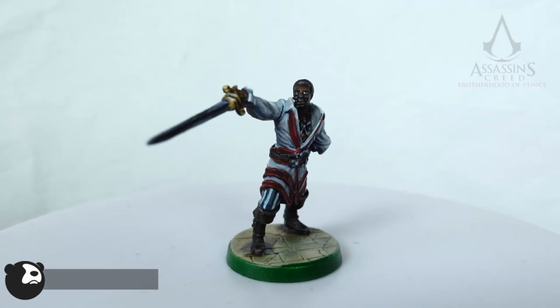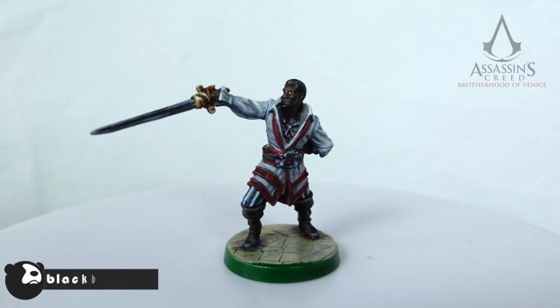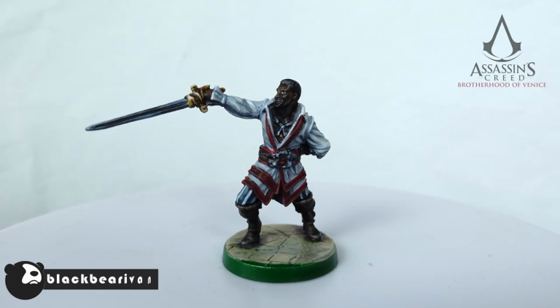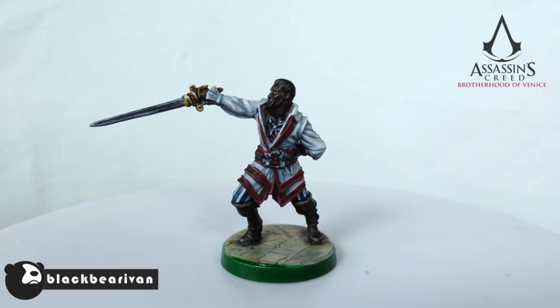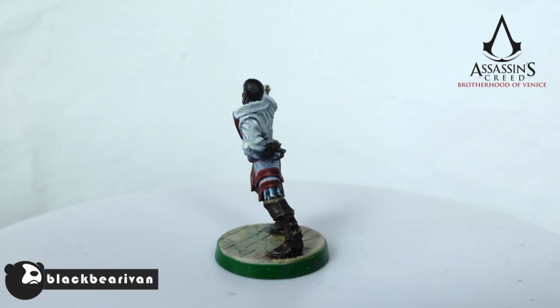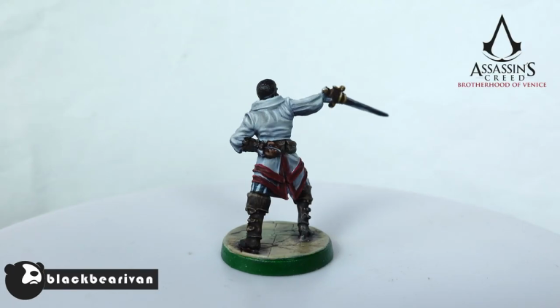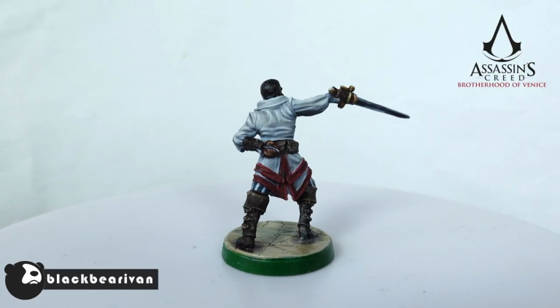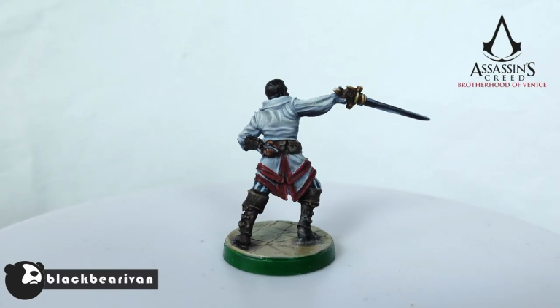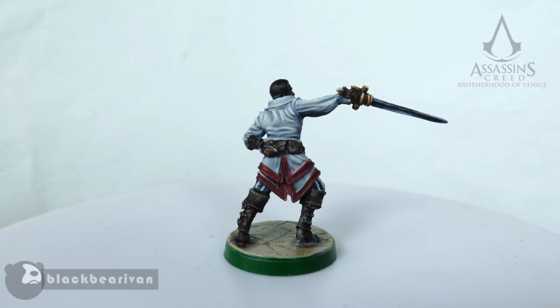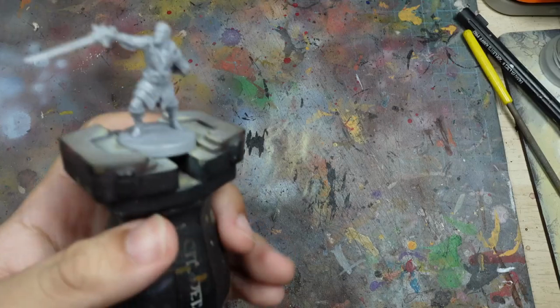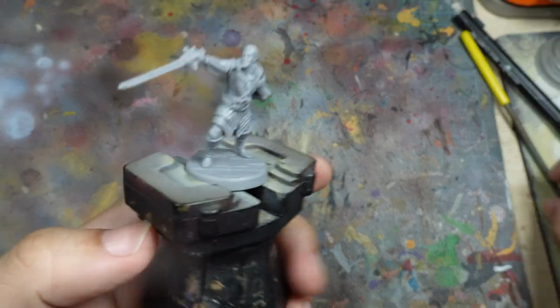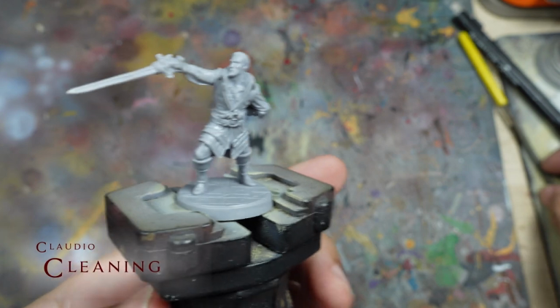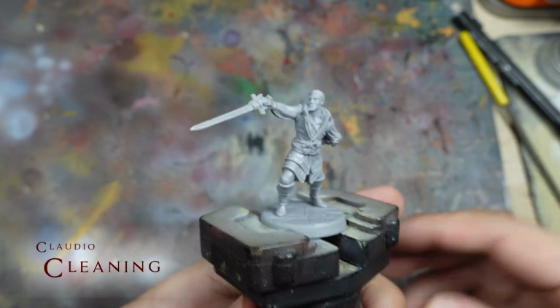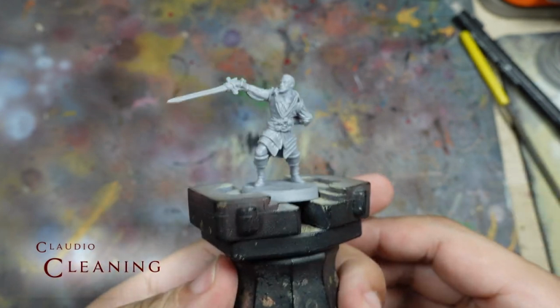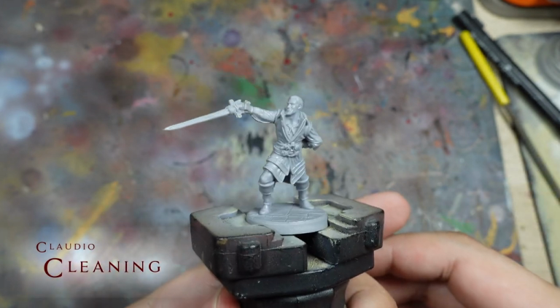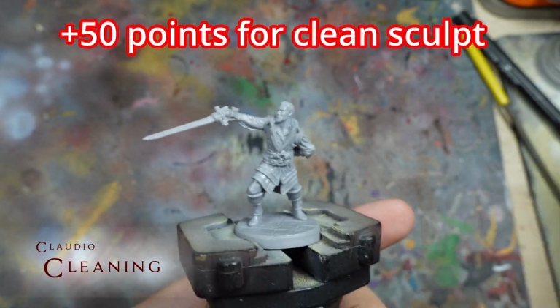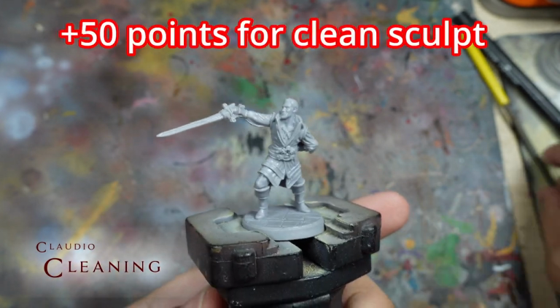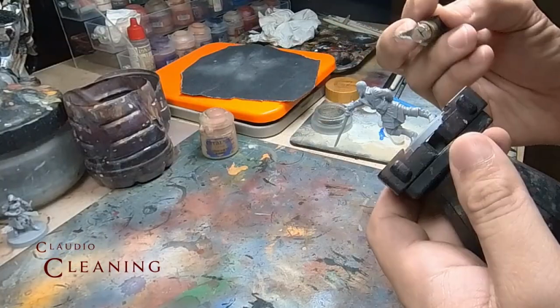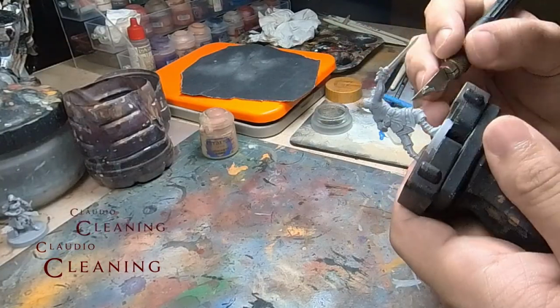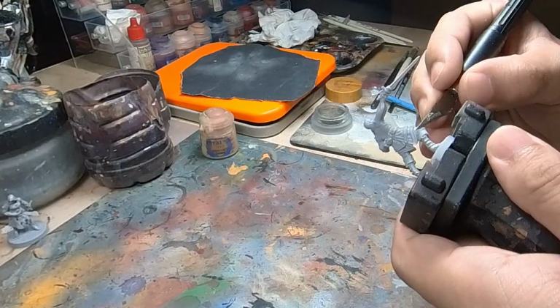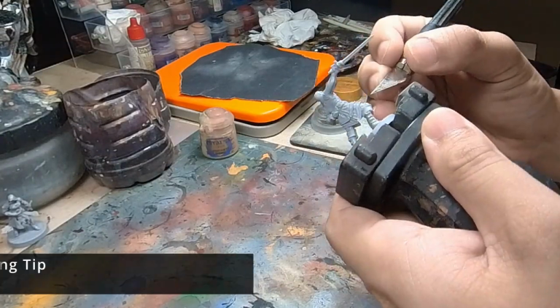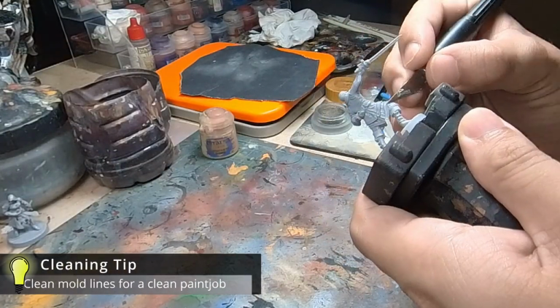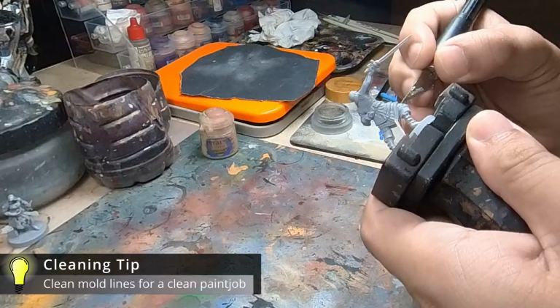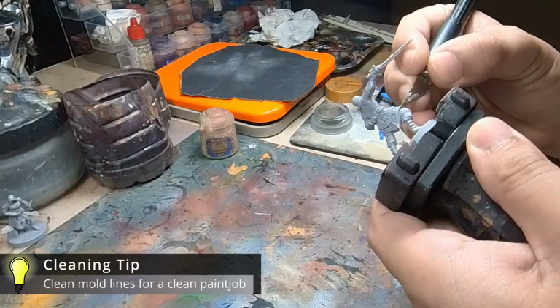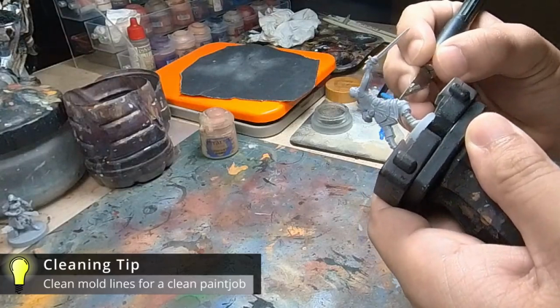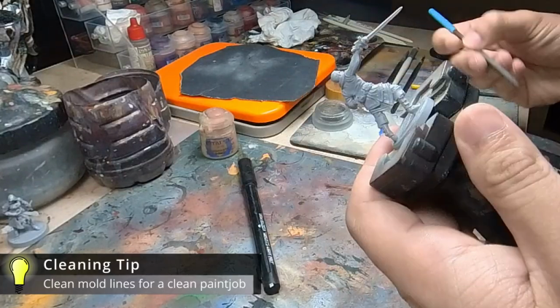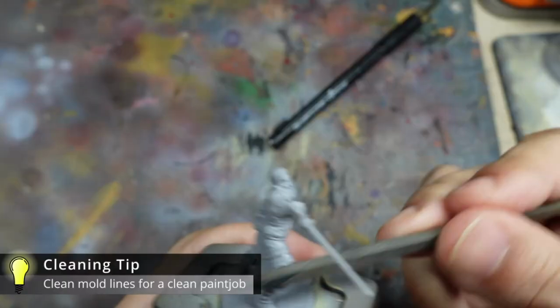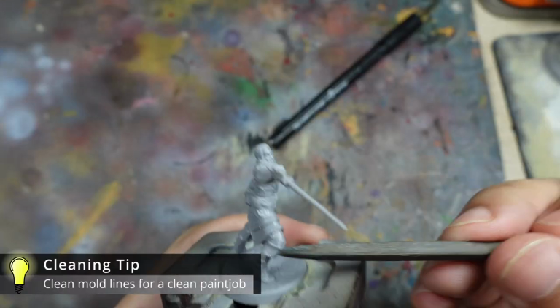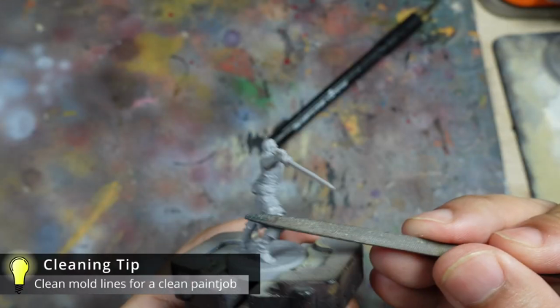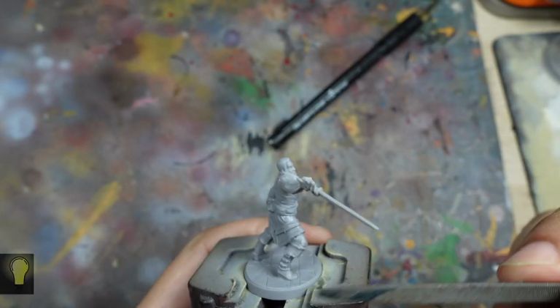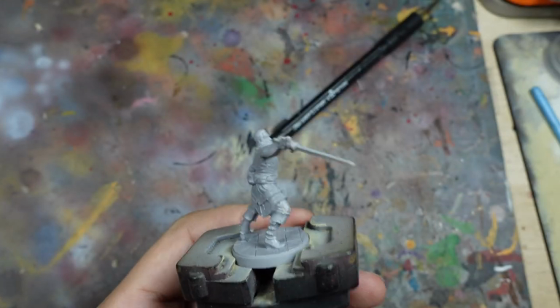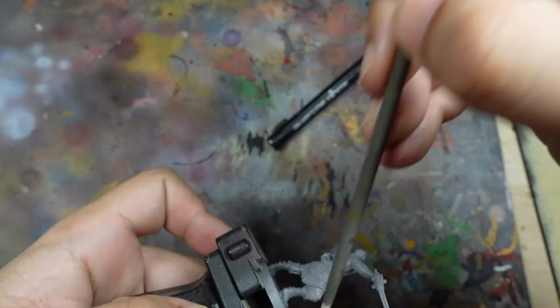First up we have Claudio, and right away I'm happy that his sculpt is rather clean with not too many mold lines for me to remove. I remove the mold lines I find by scraping them off with a model knife, and where required I use a file as well to get into some of the harder to reach areas.